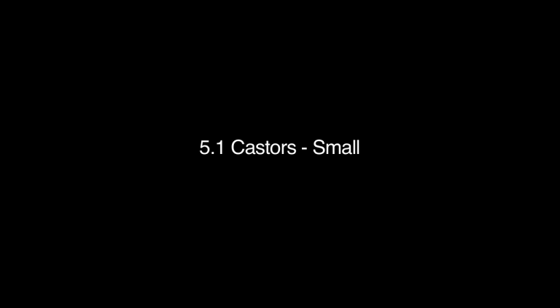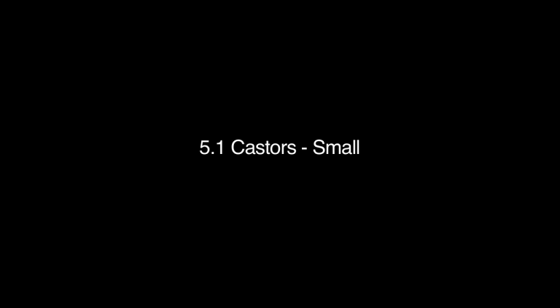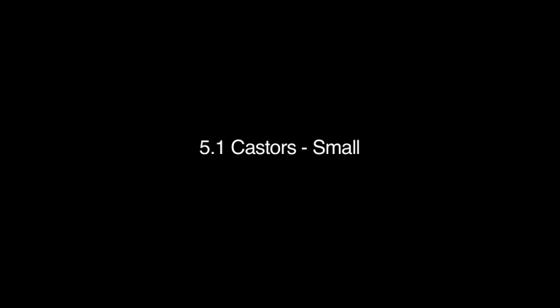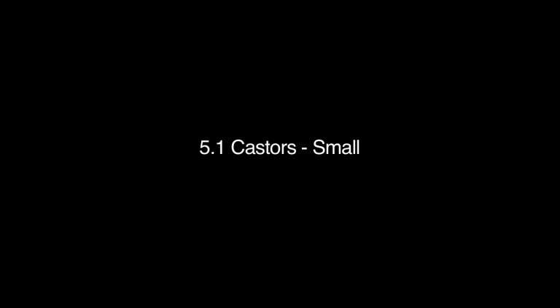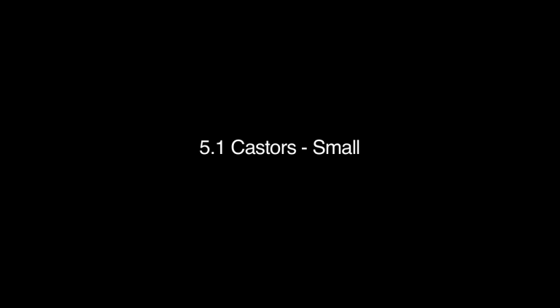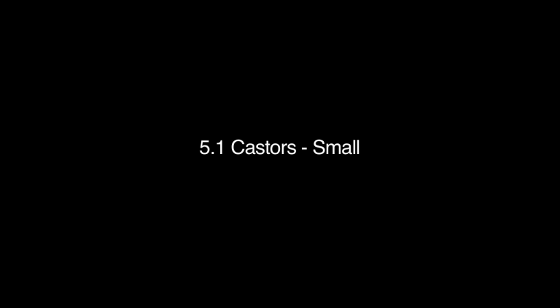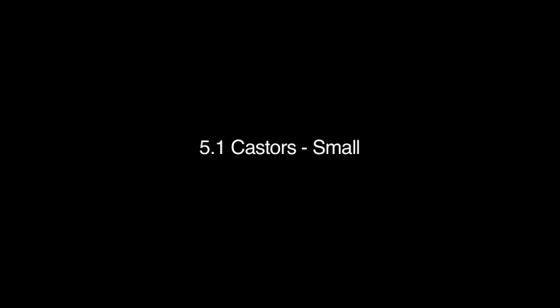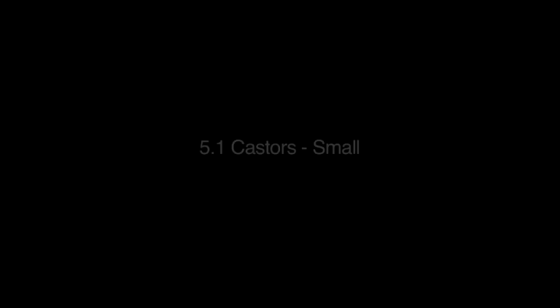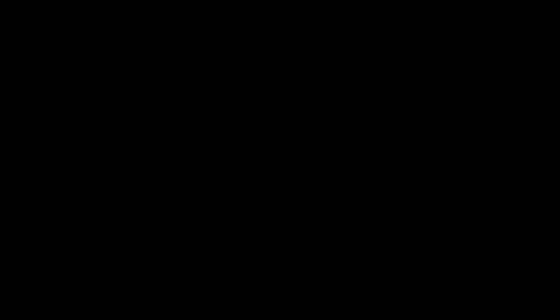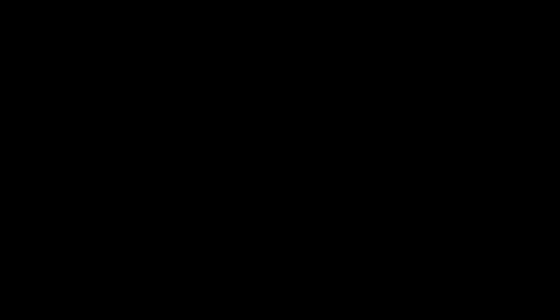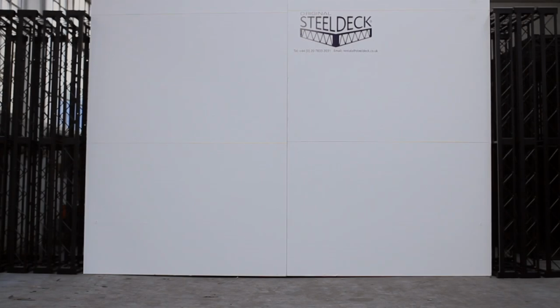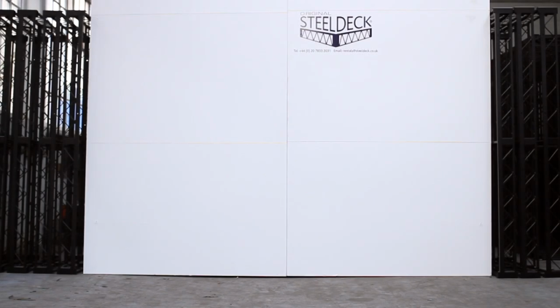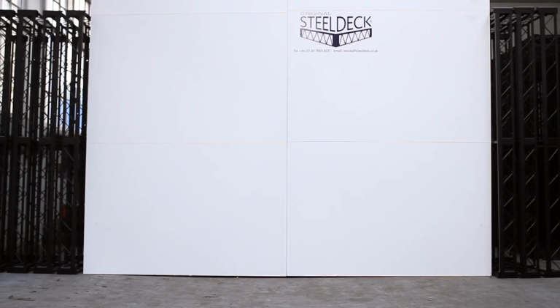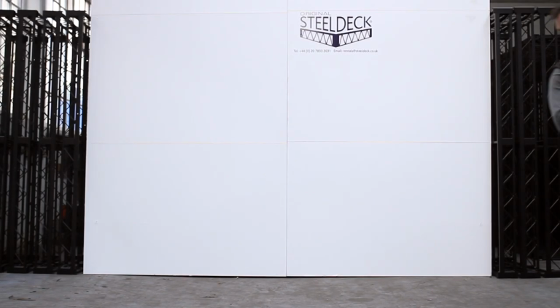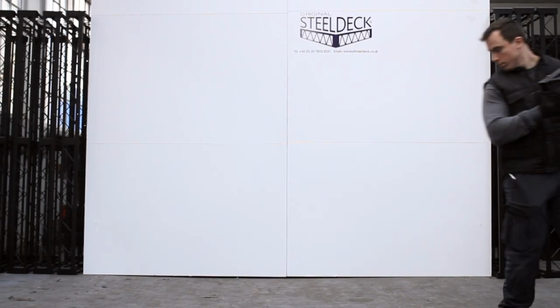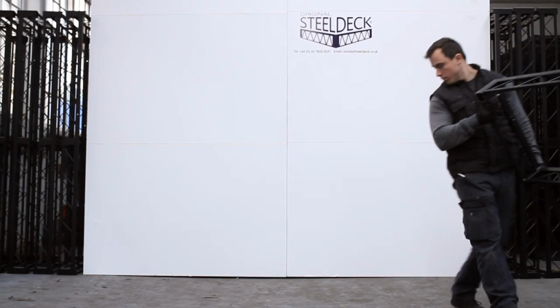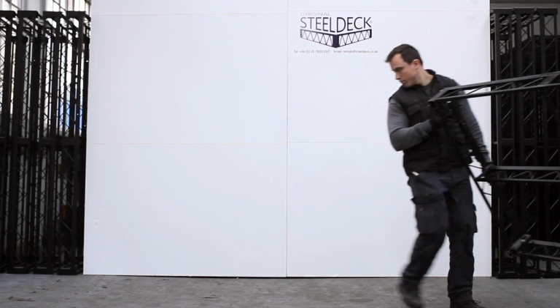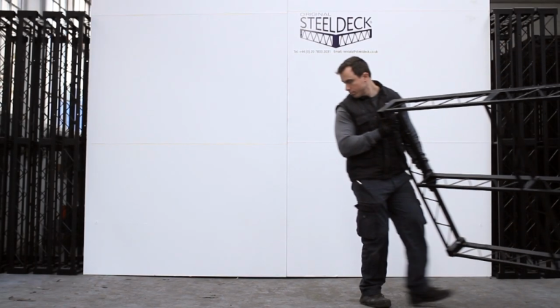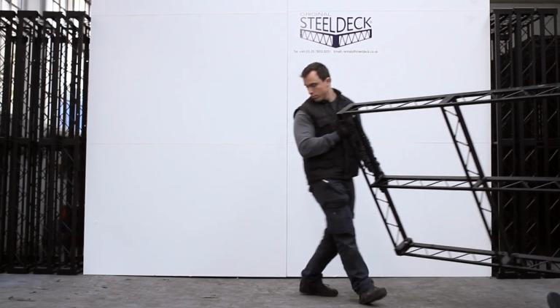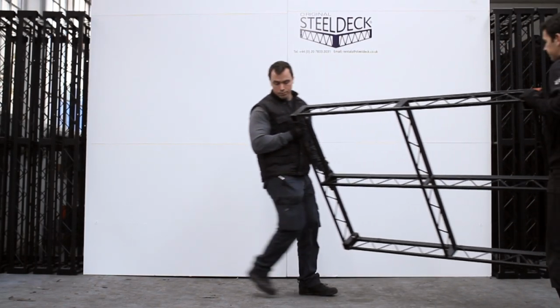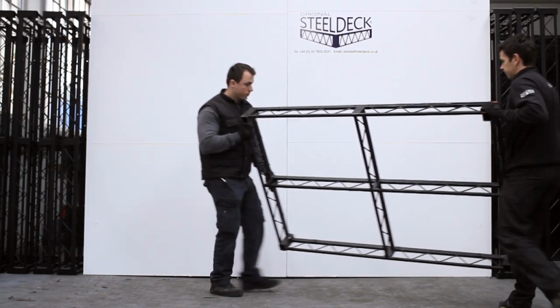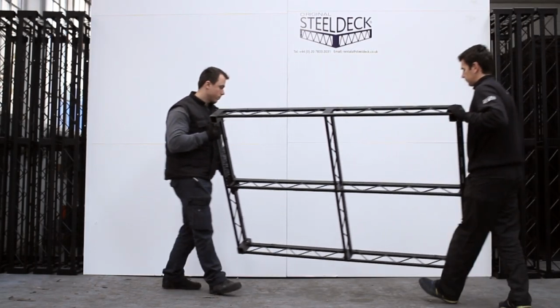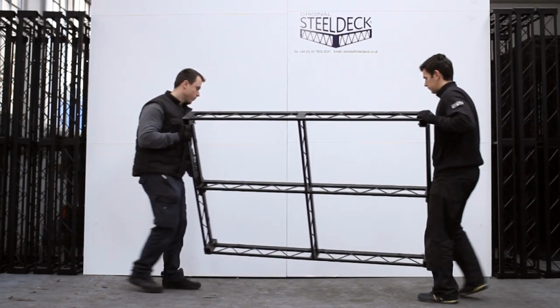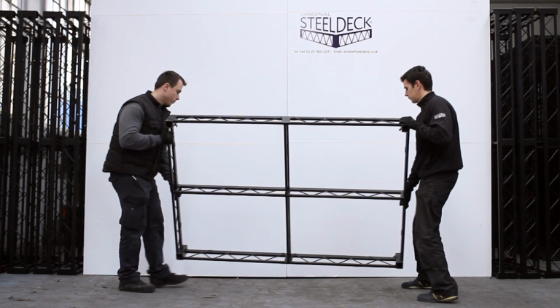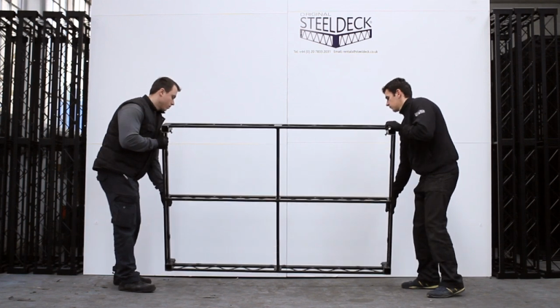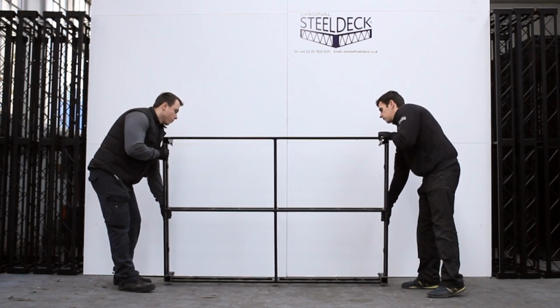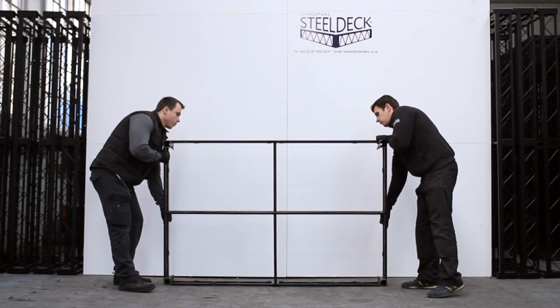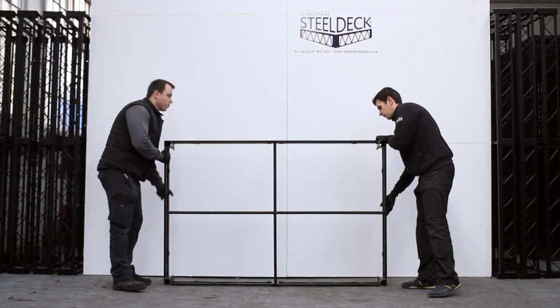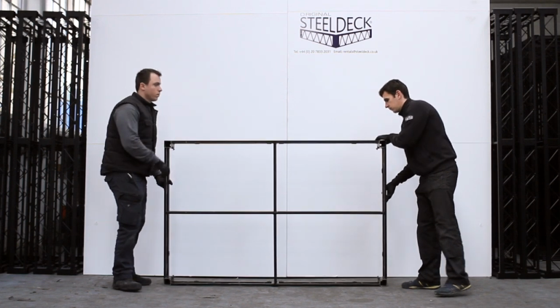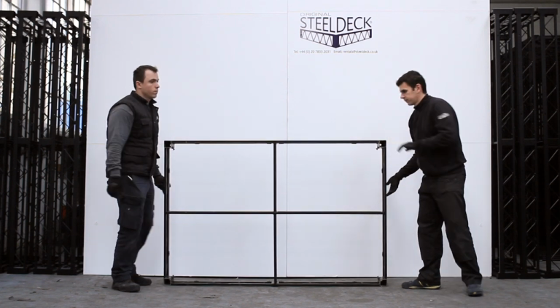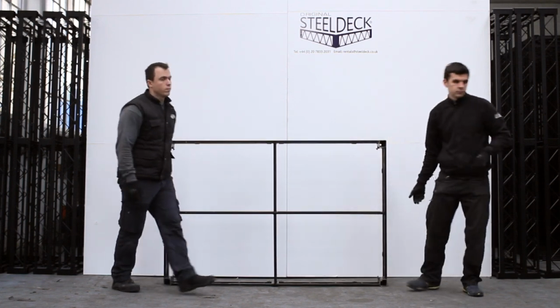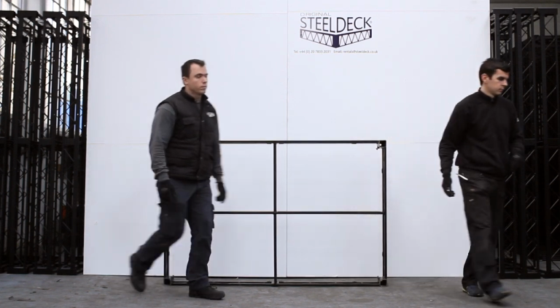What we're going to show you now is how to build a rolling riser. Rather than show you a very simple one with one deck, we're going to take two decks and put them together to make an 8x6 rolling riser with small casters.